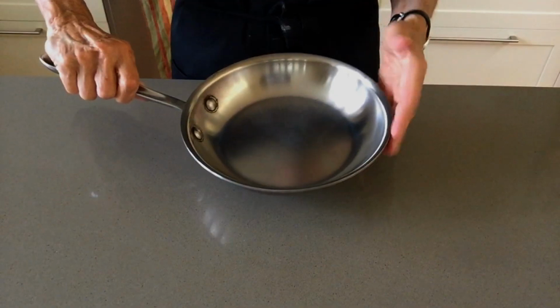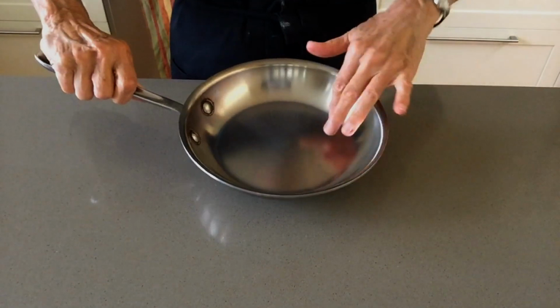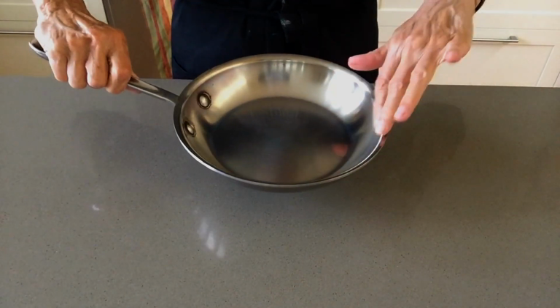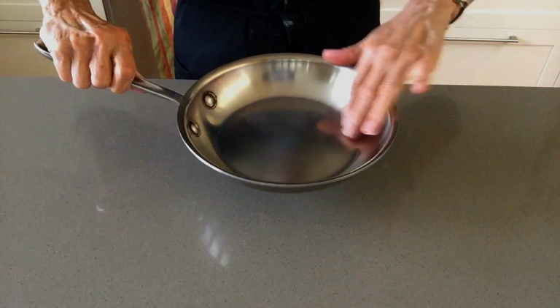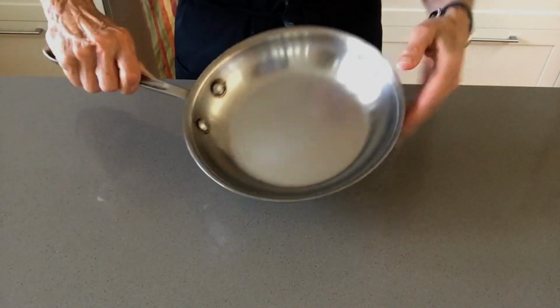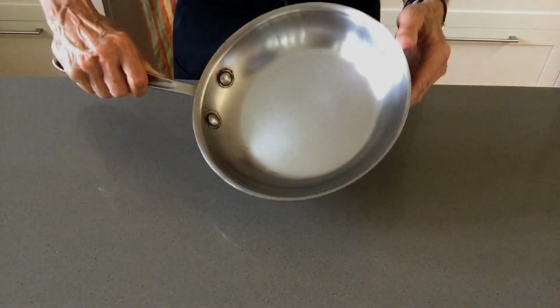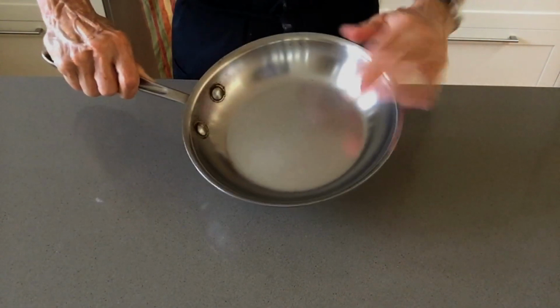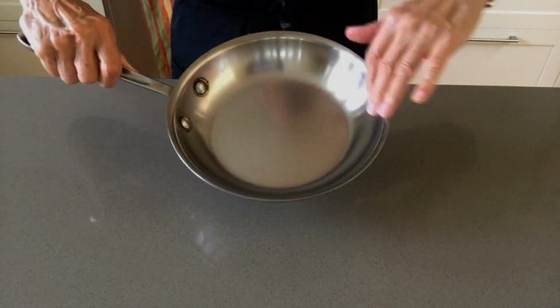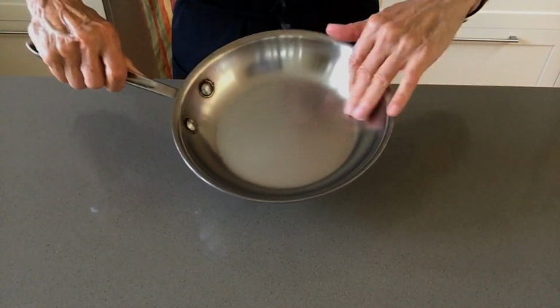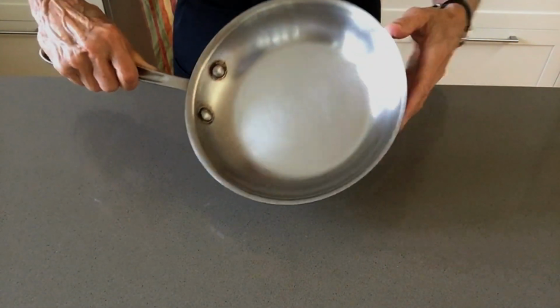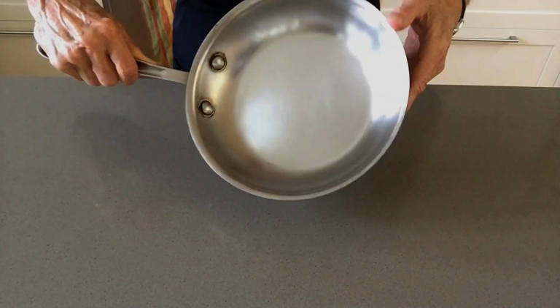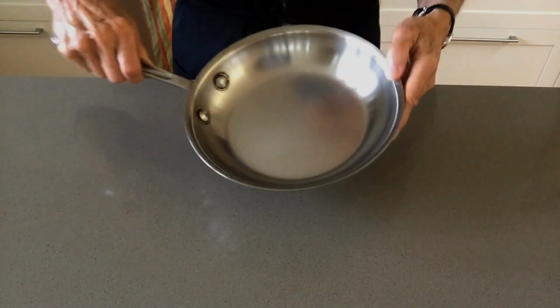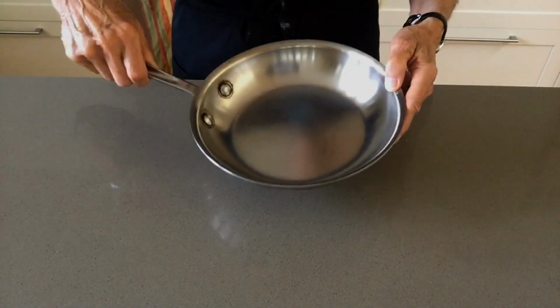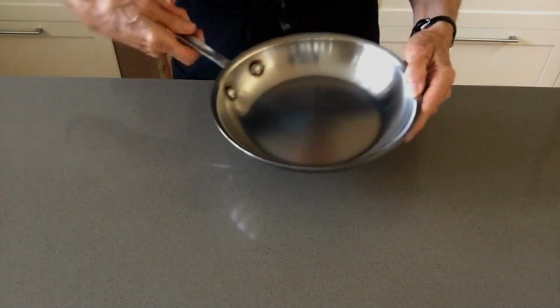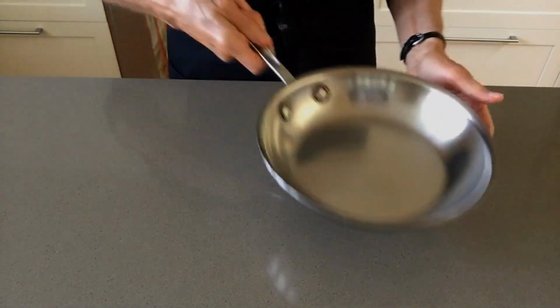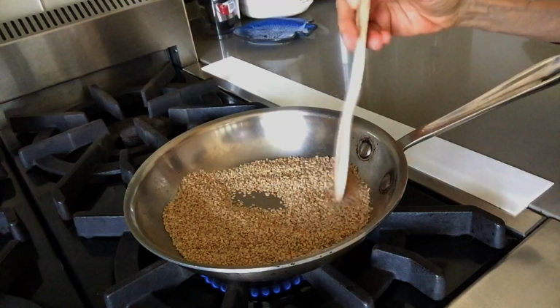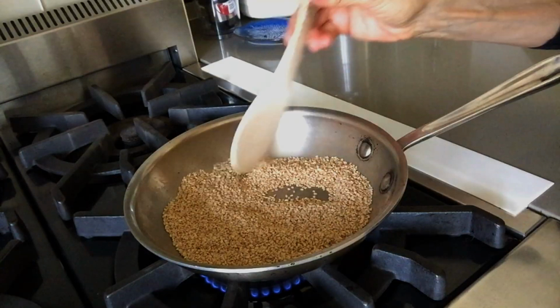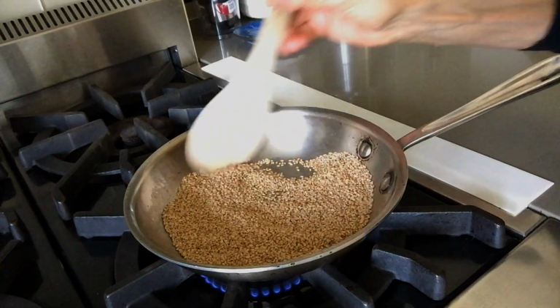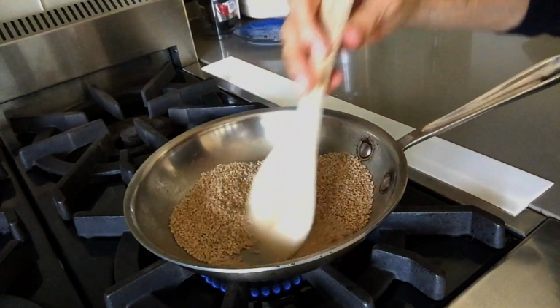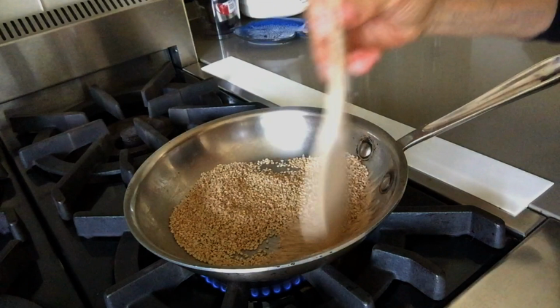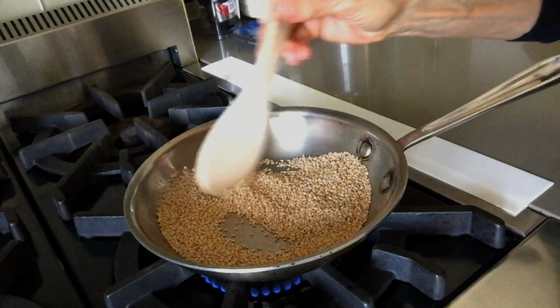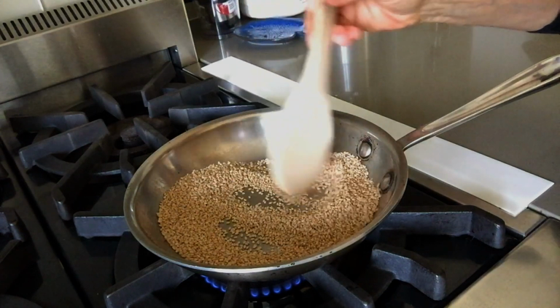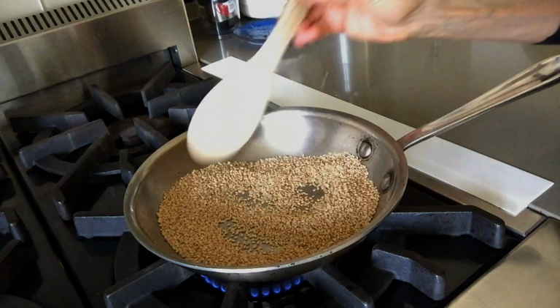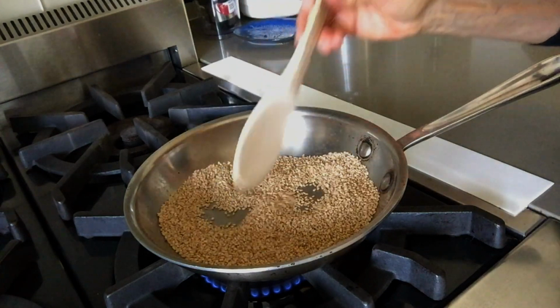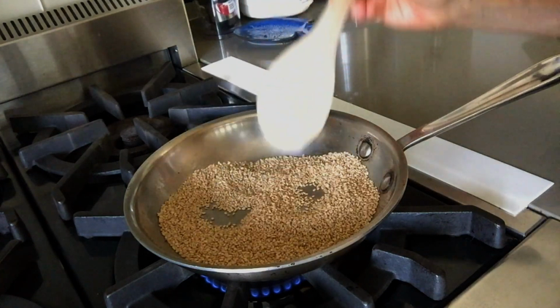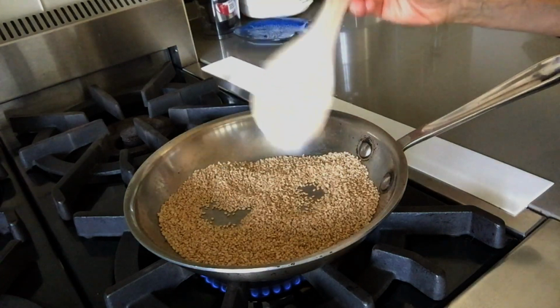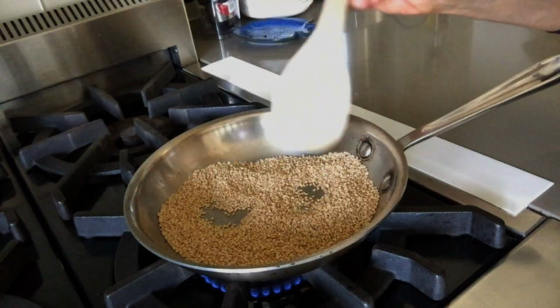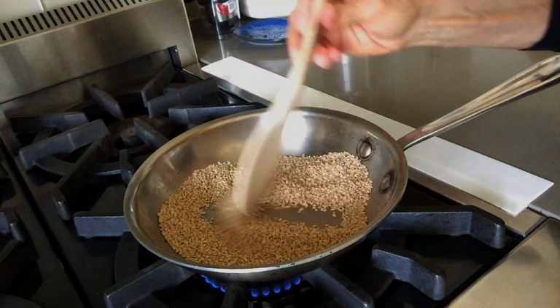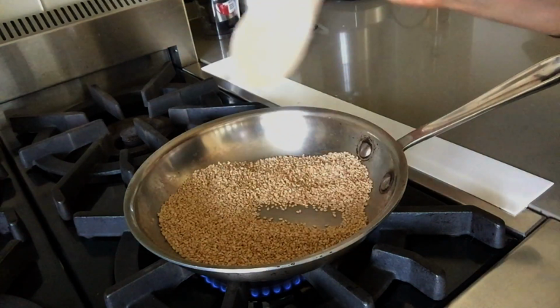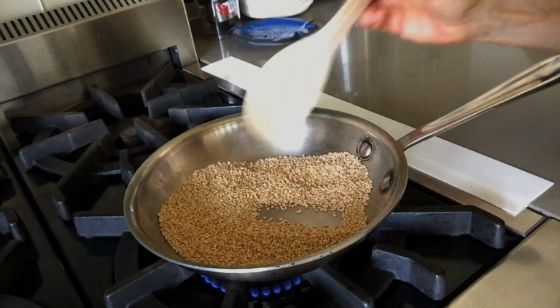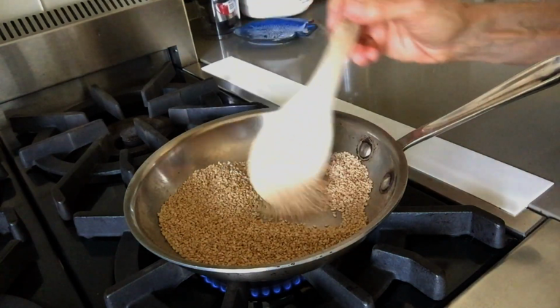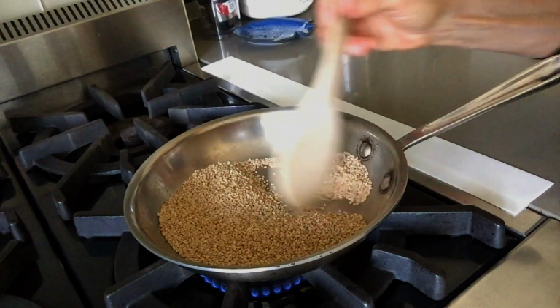If you don't have this type of pan, or you're not comfortable flipping the seeds, use a wooden spoon to move the seeds around. They can burn easily, so you need to keep them moving.